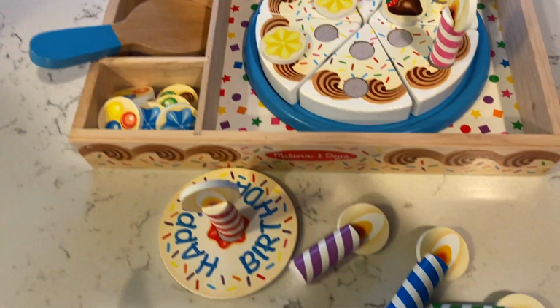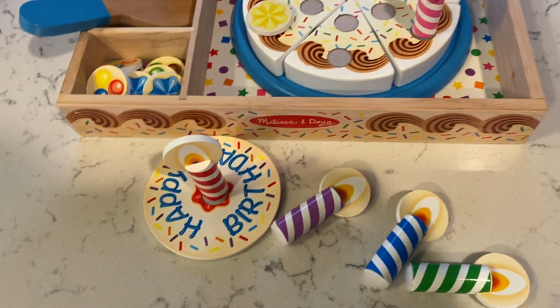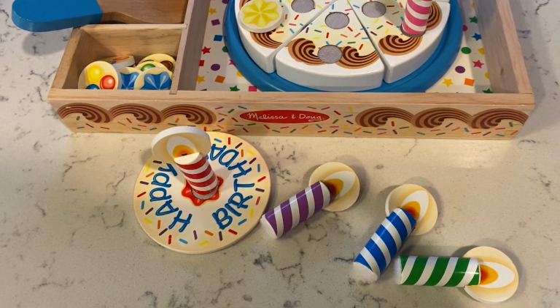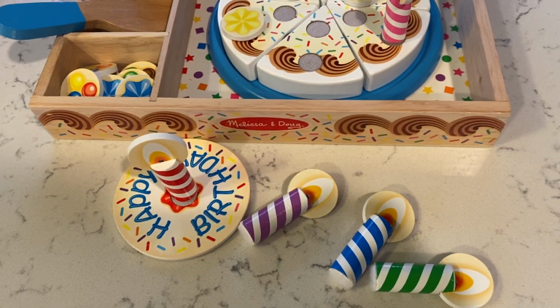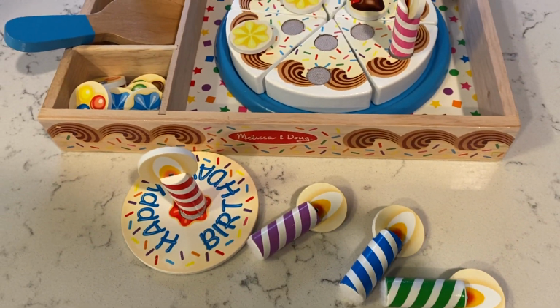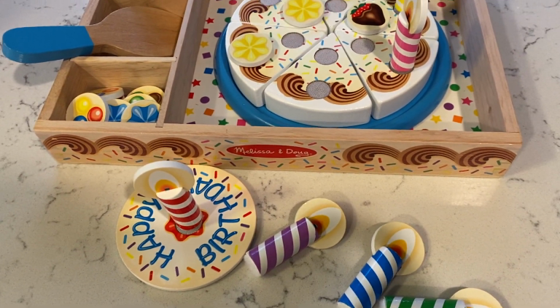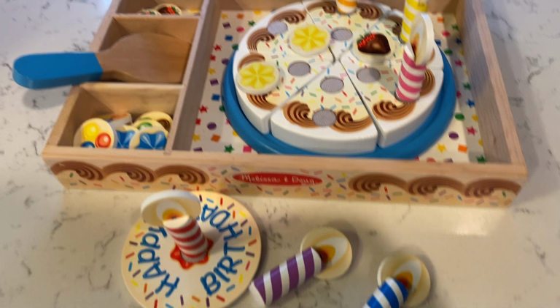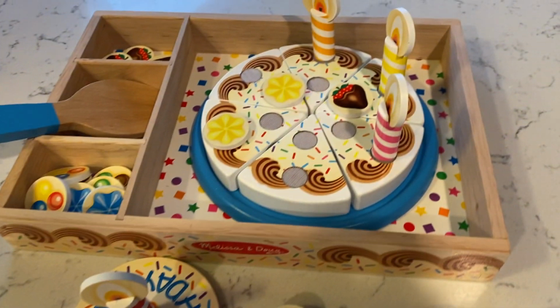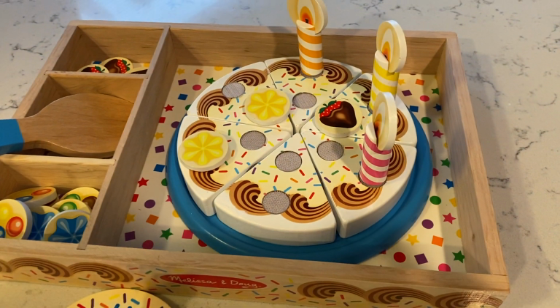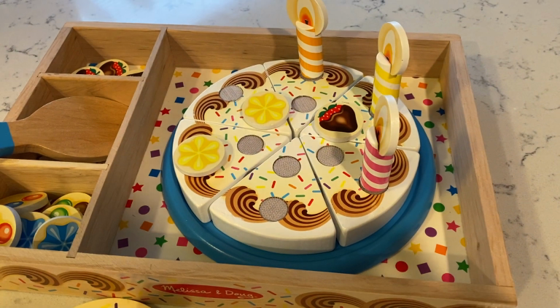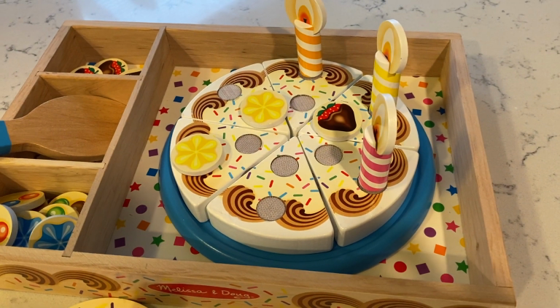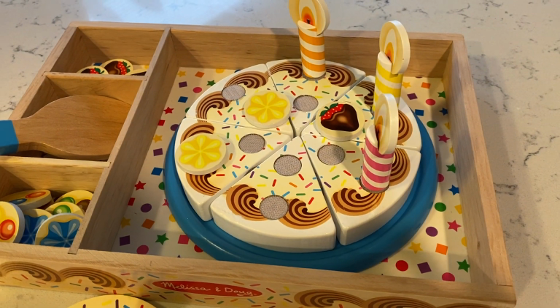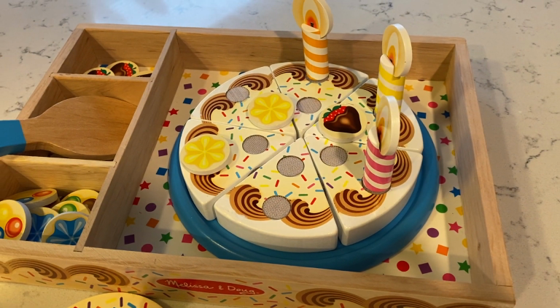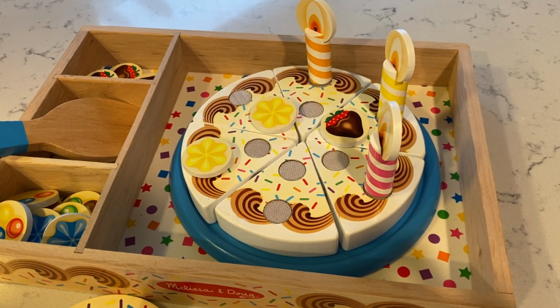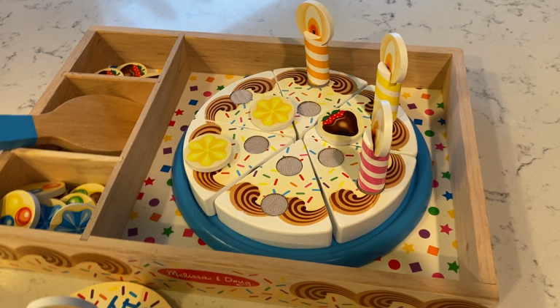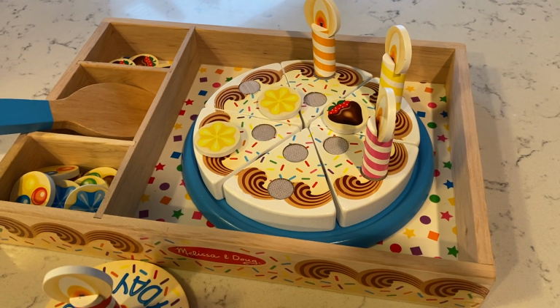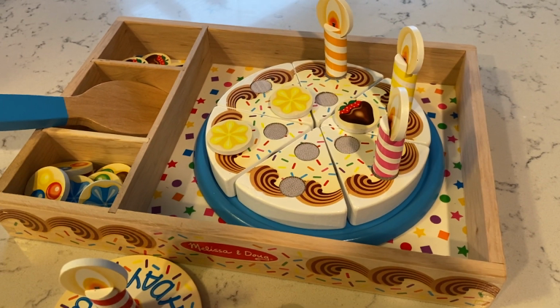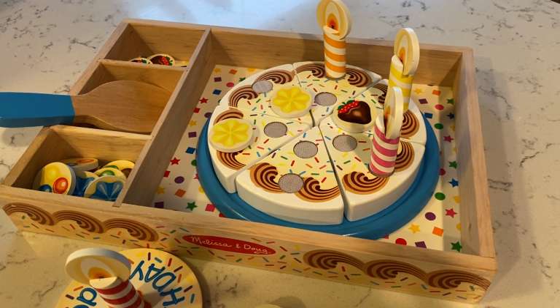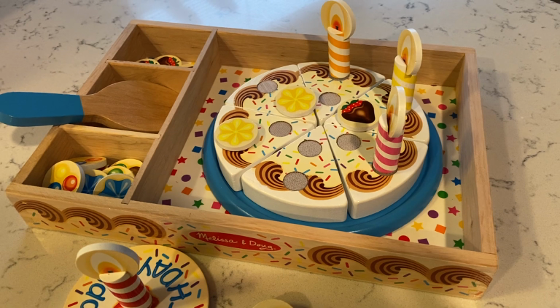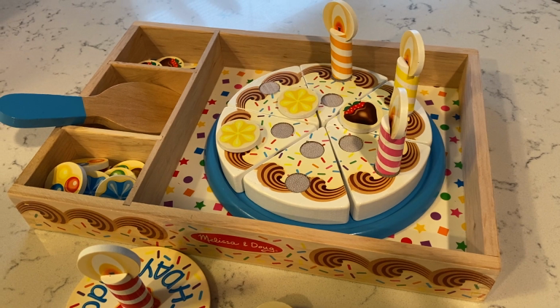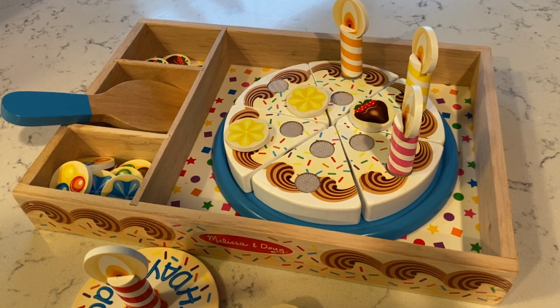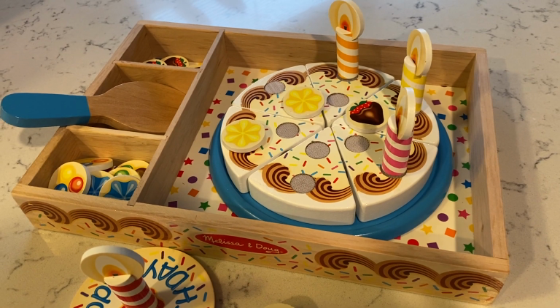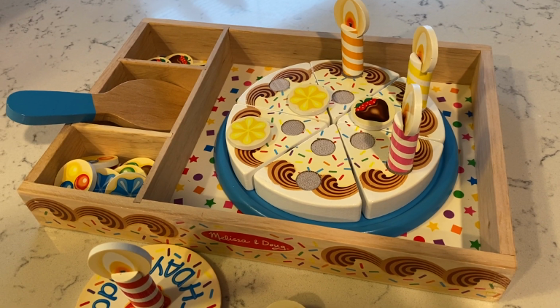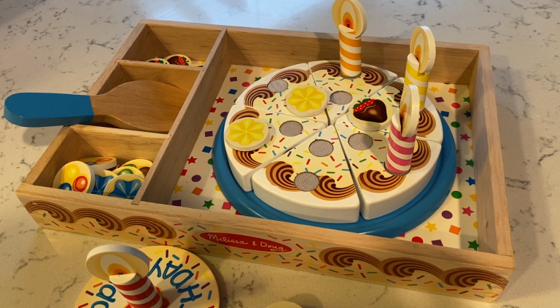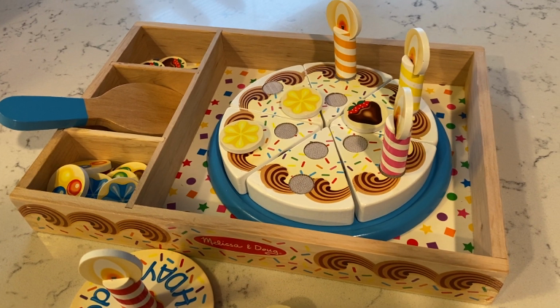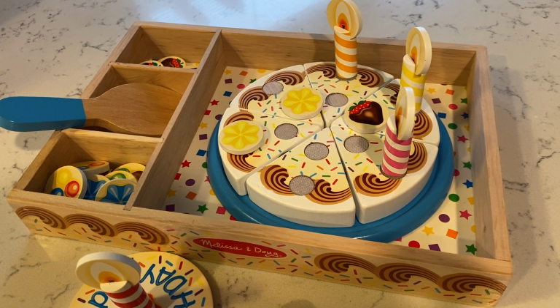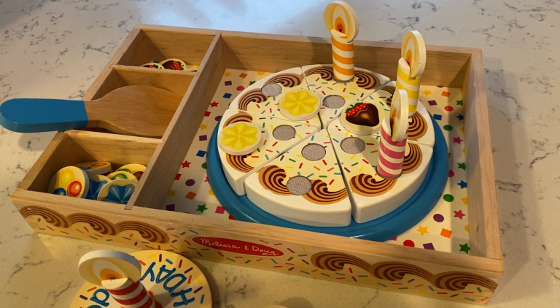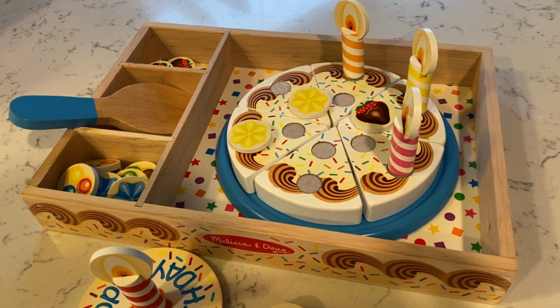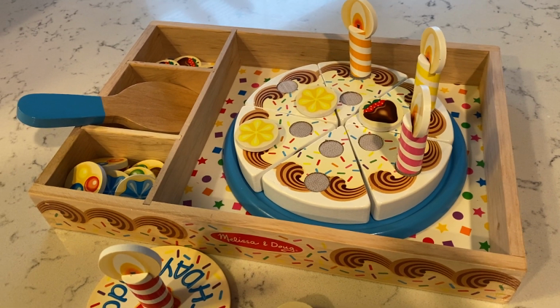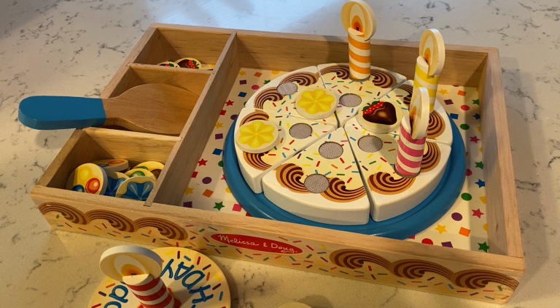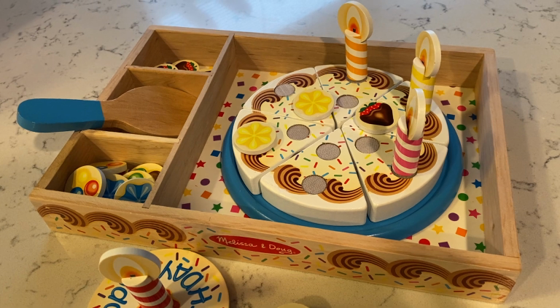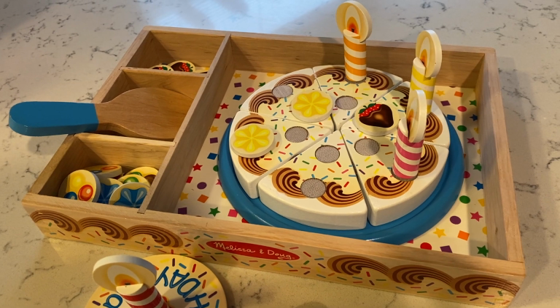I would definitely get this as a gift for someone. I think a lot of kids would love it — they can grow with it, and it encourages not only independent play but also play with other friends. I've just really enjoyed this toy.